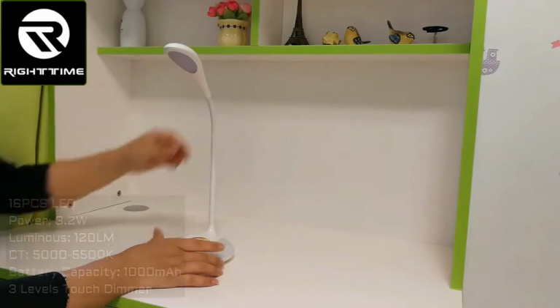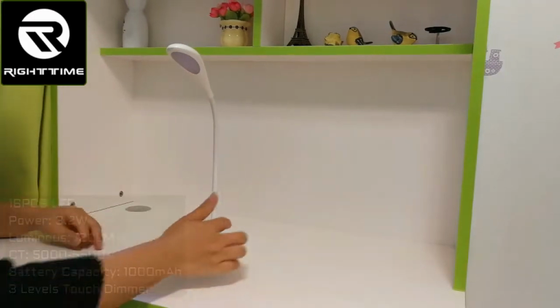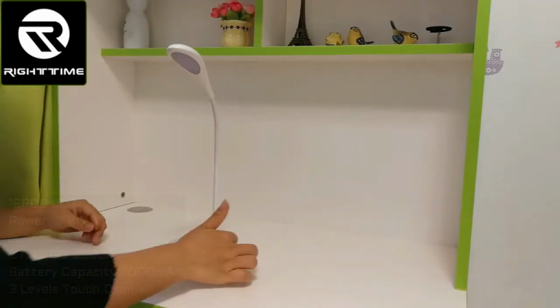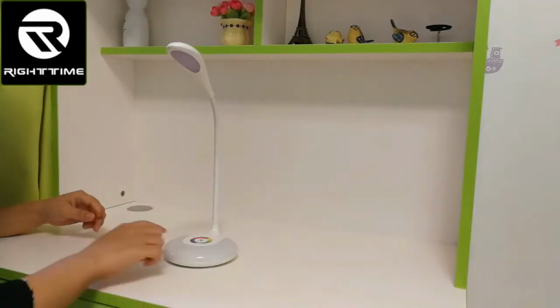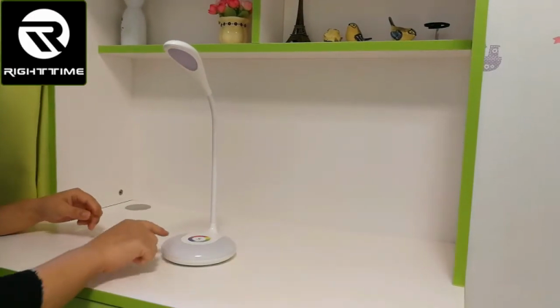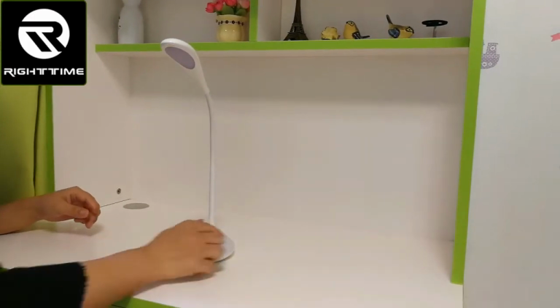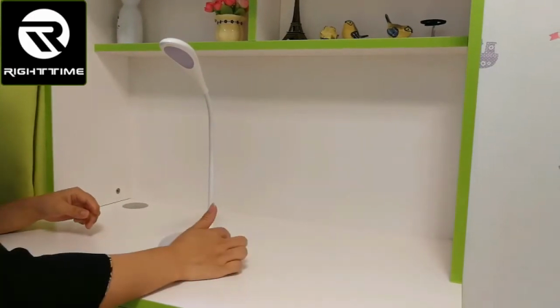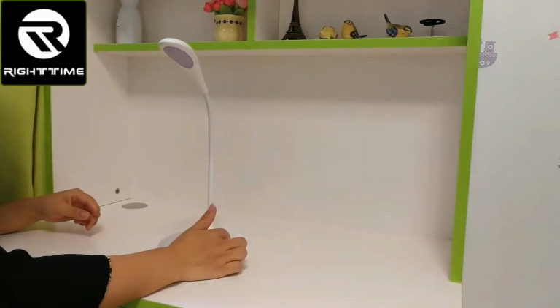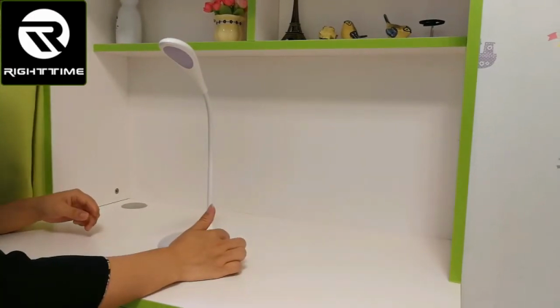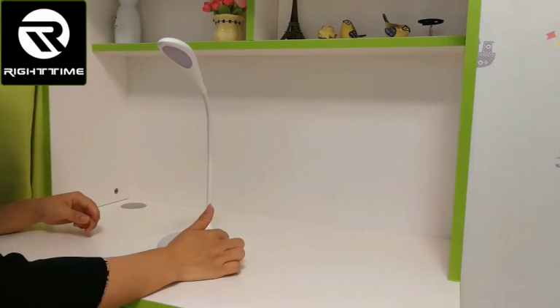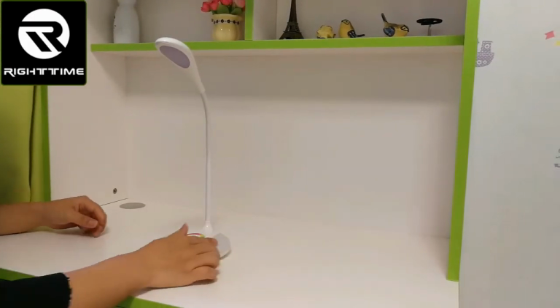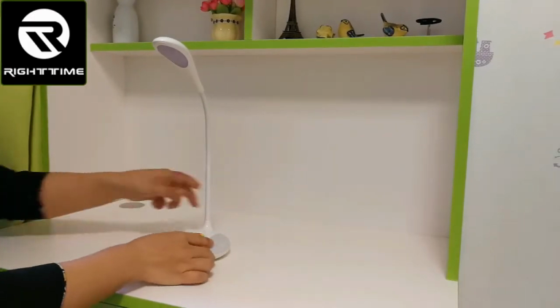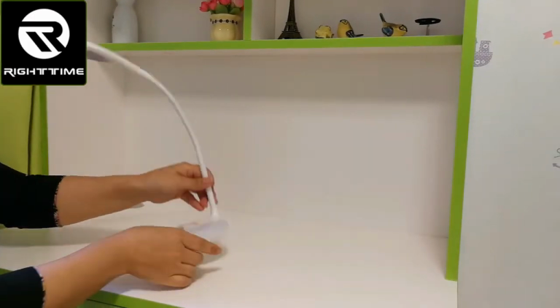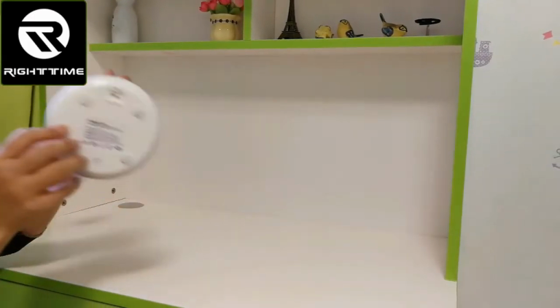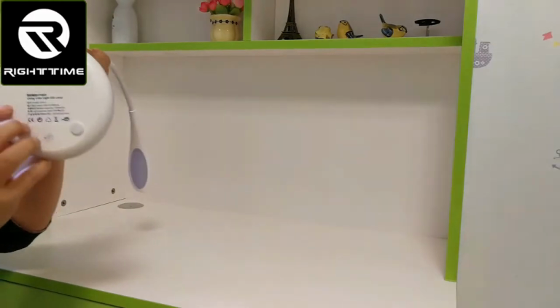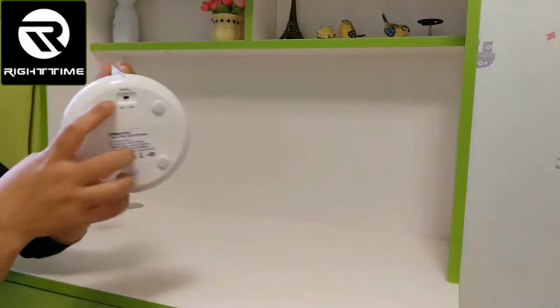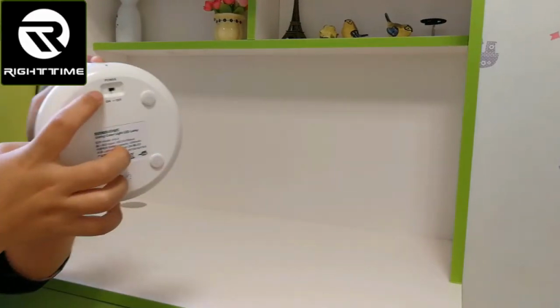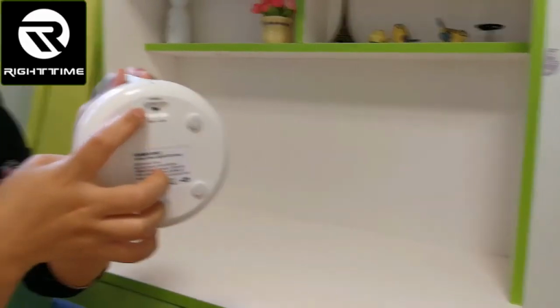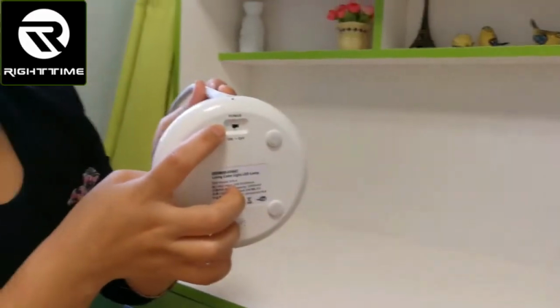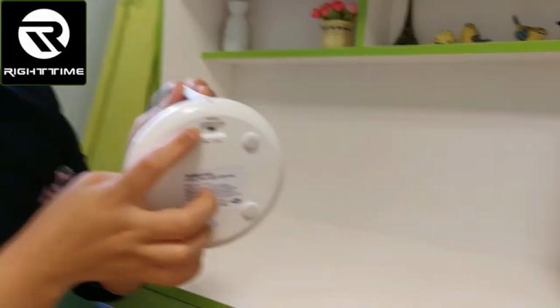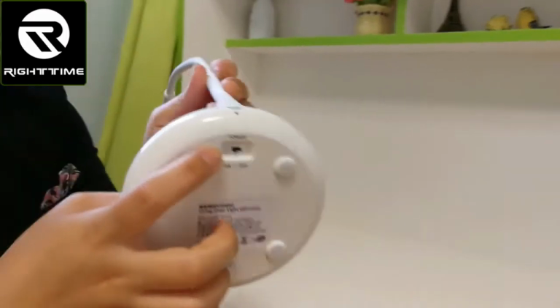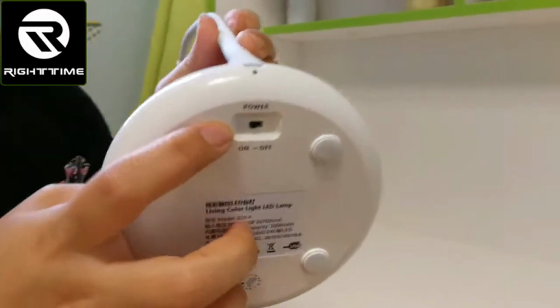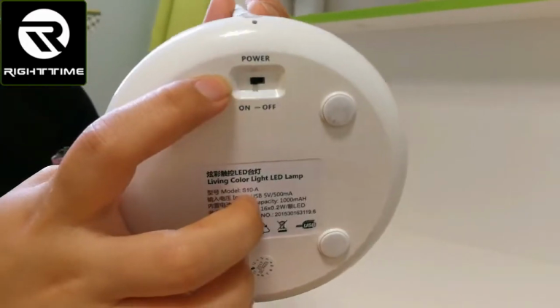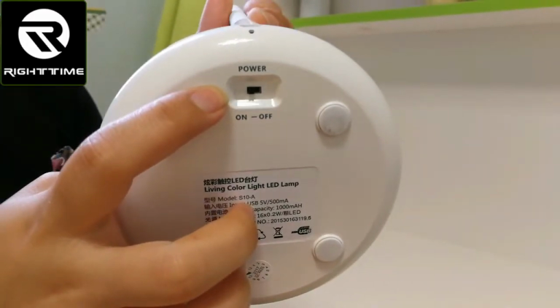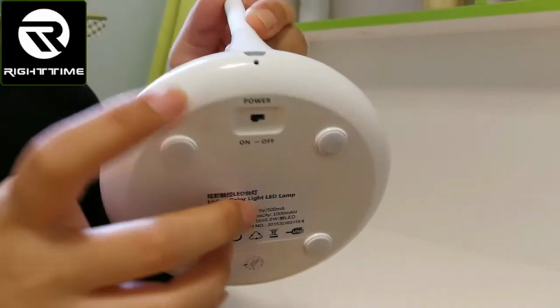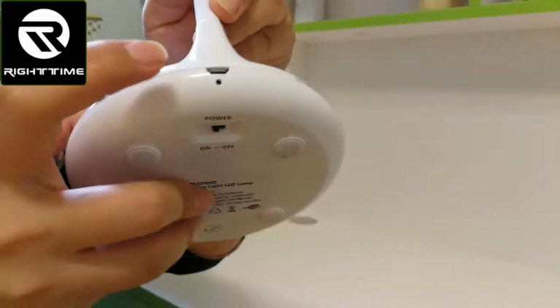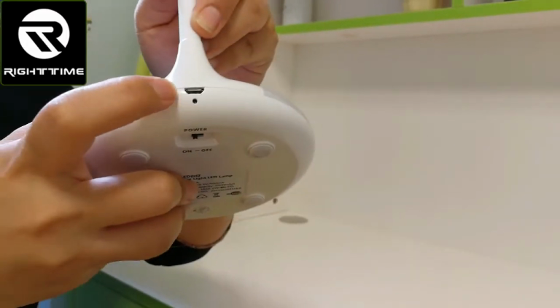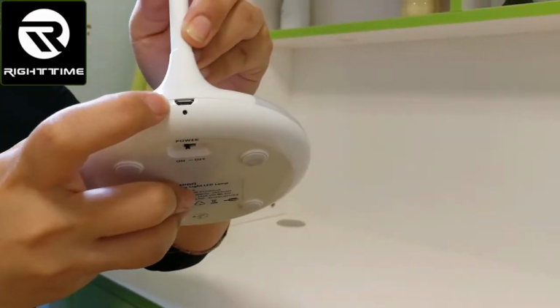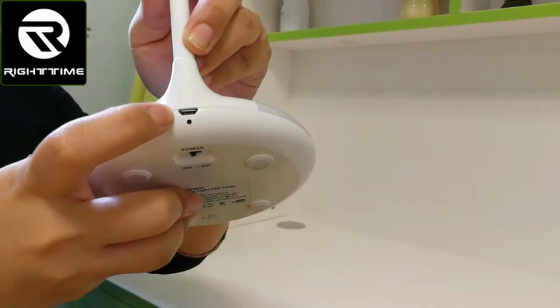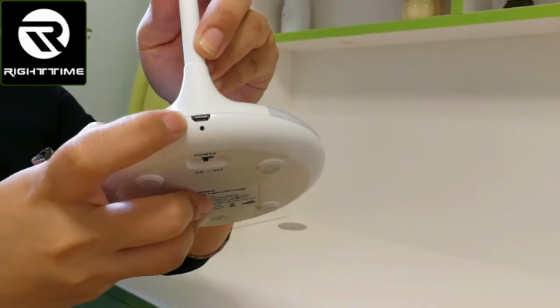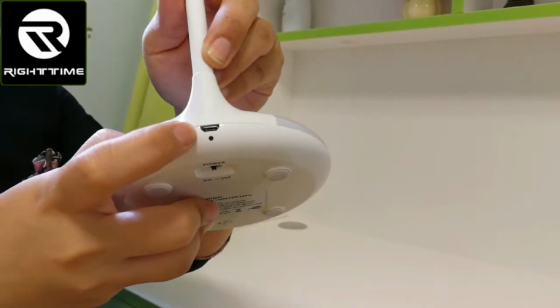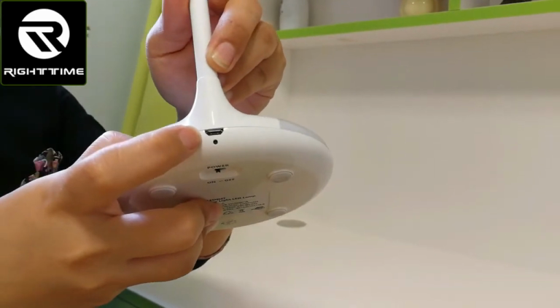Here is the living color light area. Here is the power key. And this is the USB charging port.